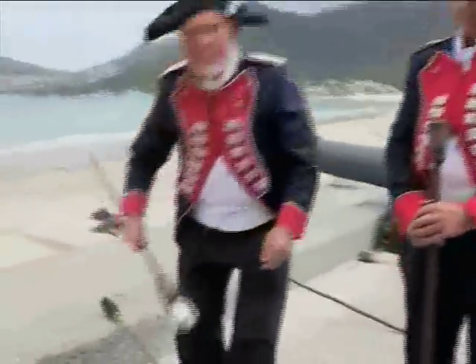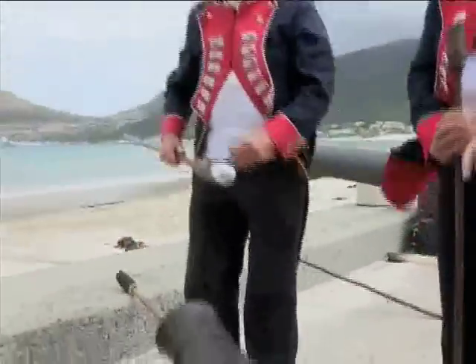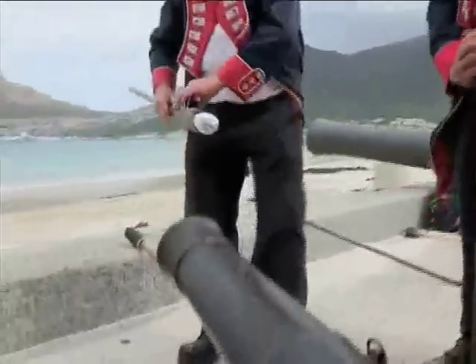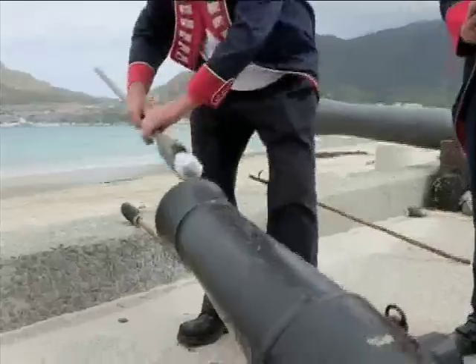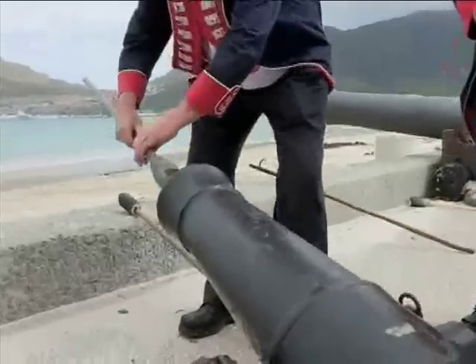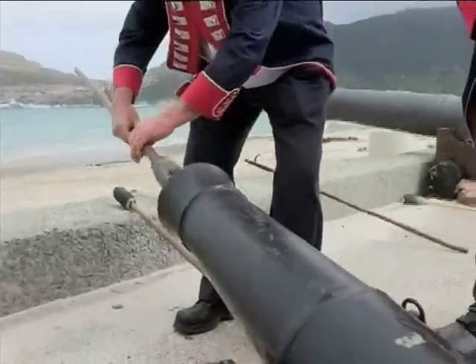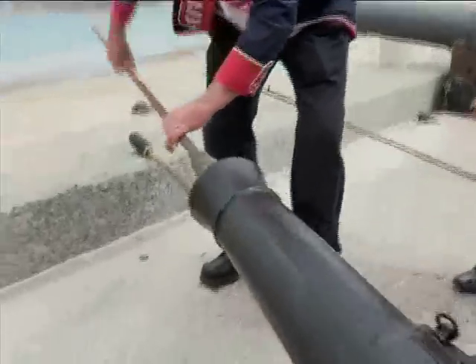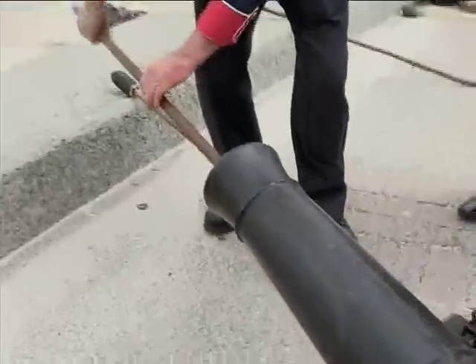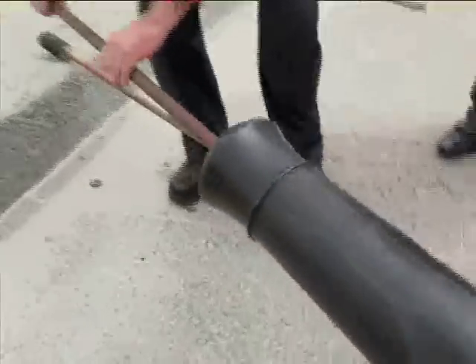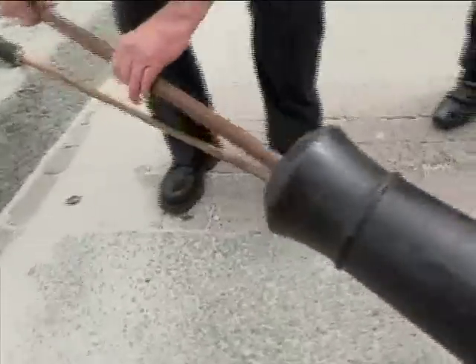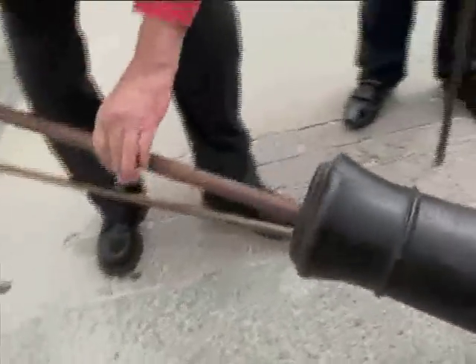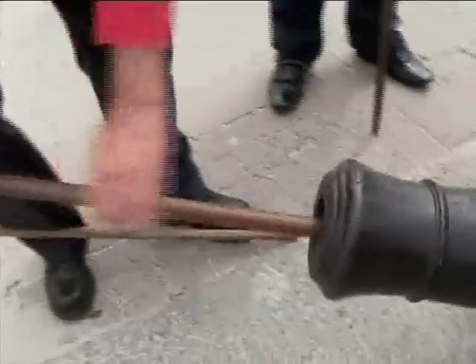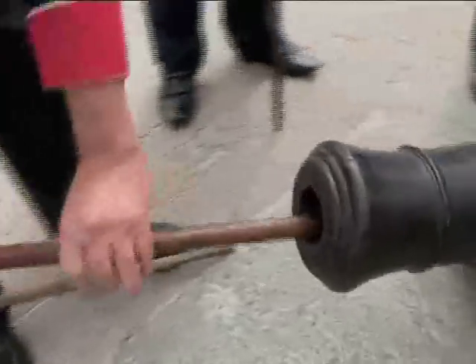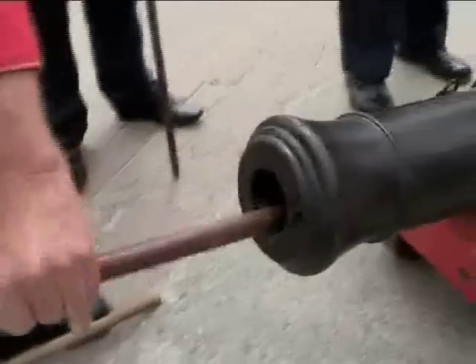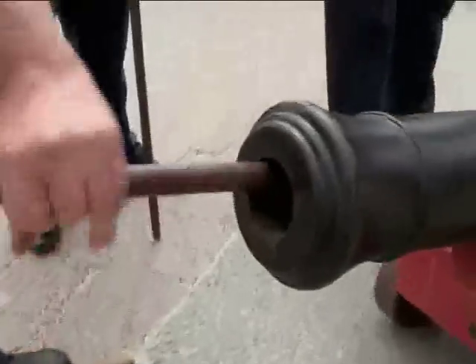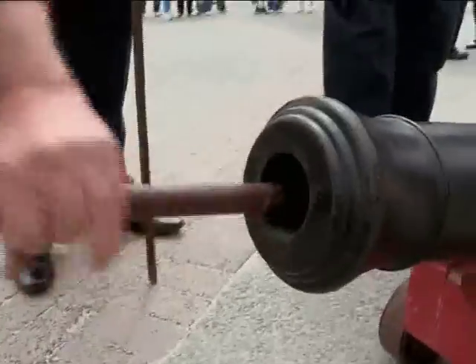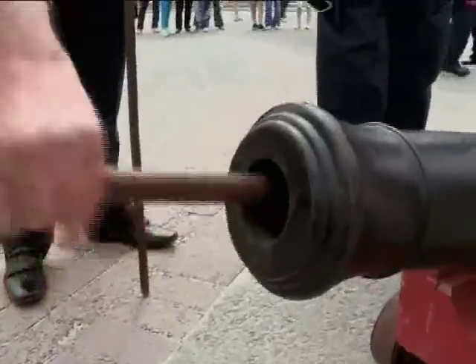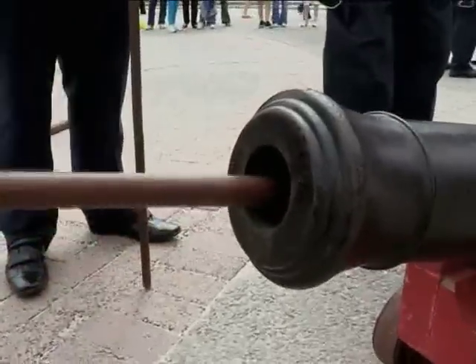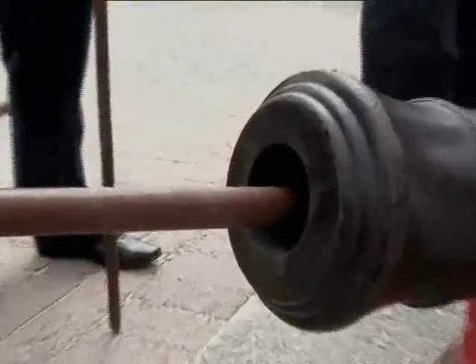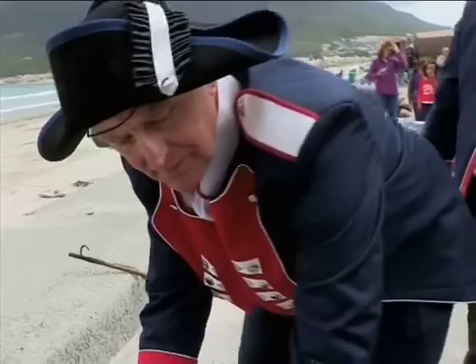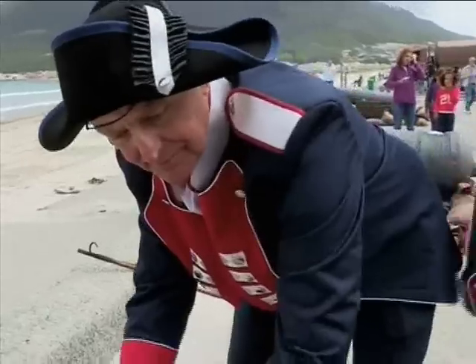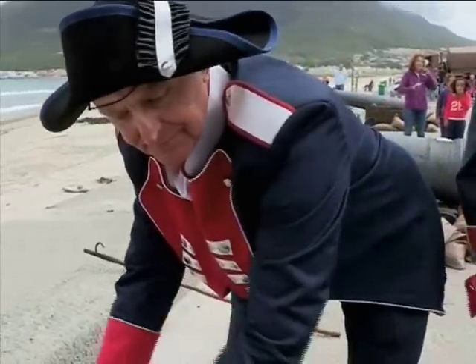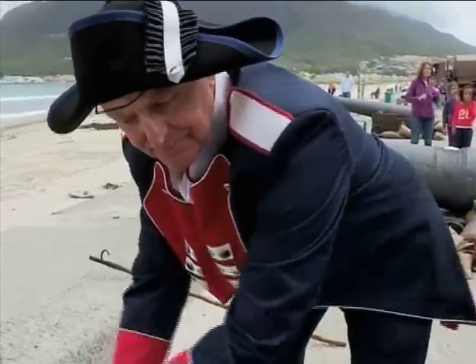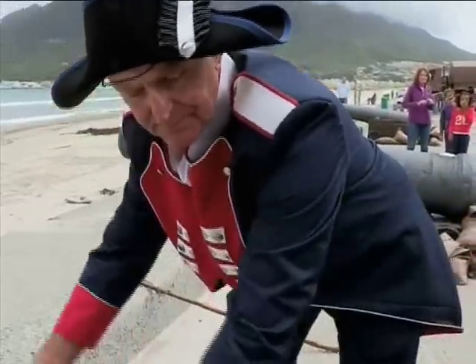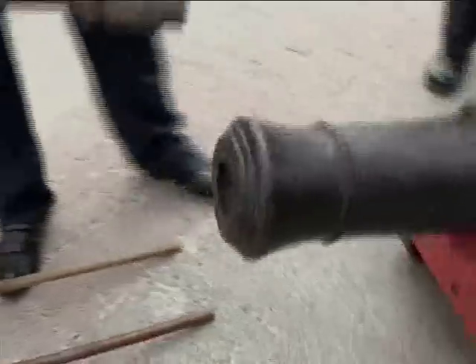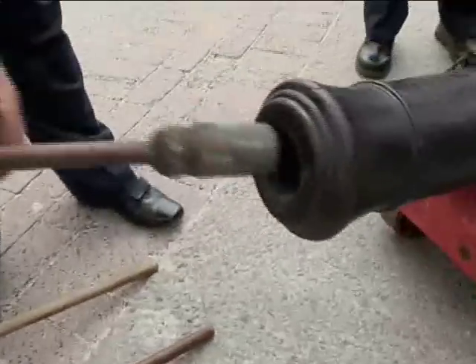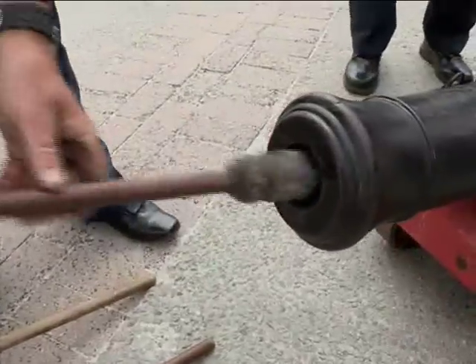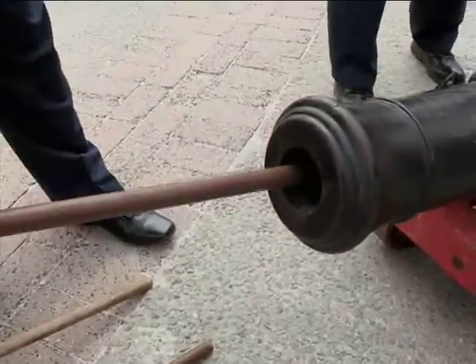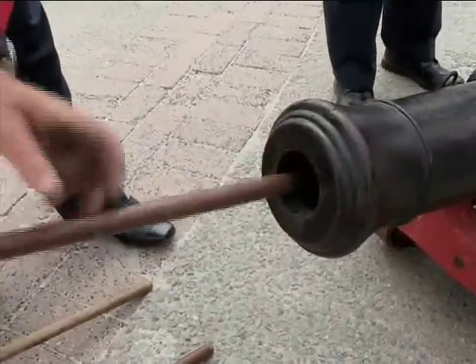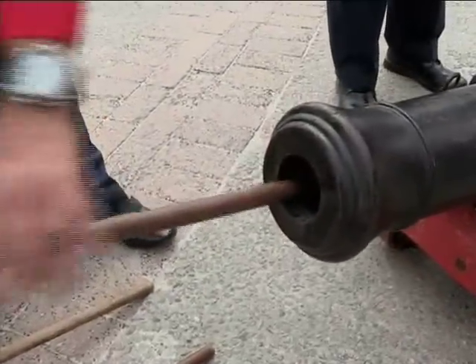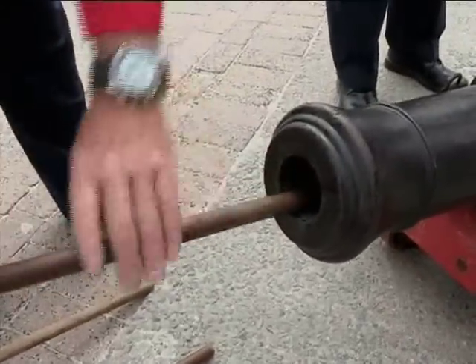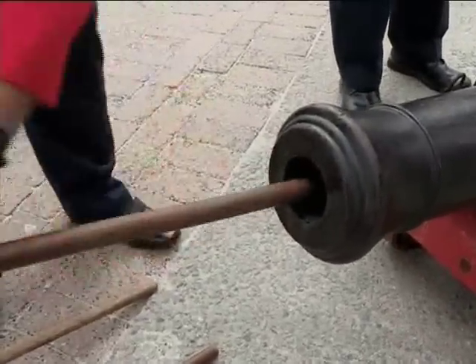Thanks to the loving restoration of a small group of avid history lovers. Our gunners are going to load a charge into the chamber here. This is called the chamber at this end. He's got a special scoop, and that scoop is placing that charge into the chamber. This is a rammer, and he's ramming that charge tight.